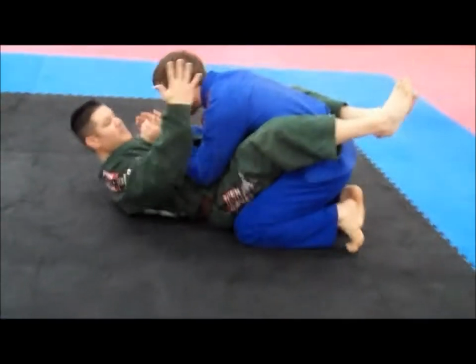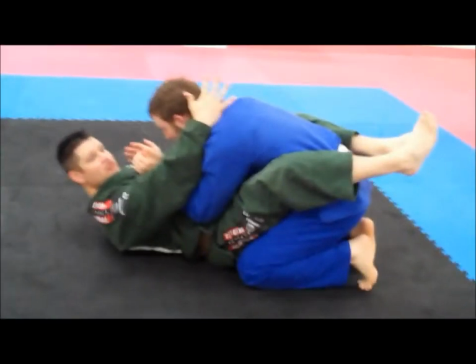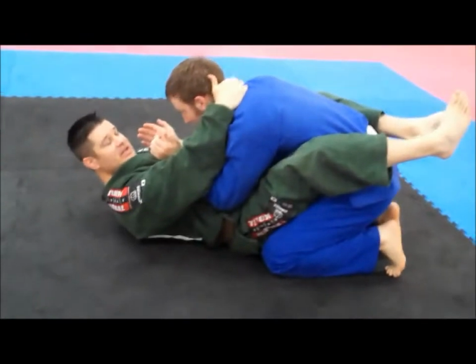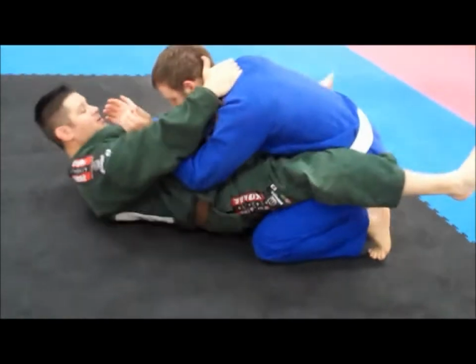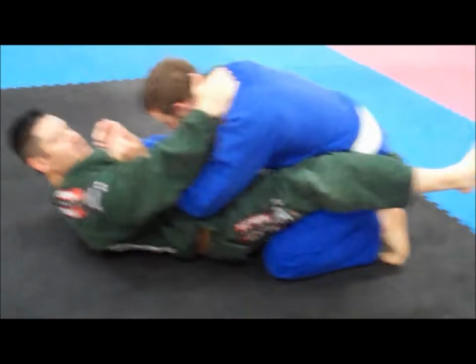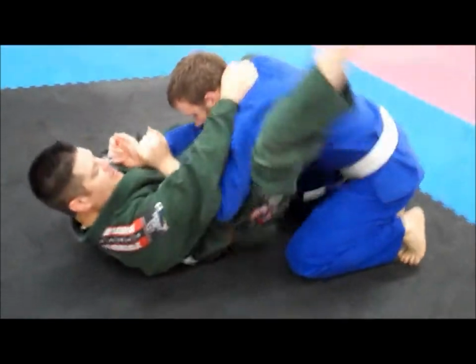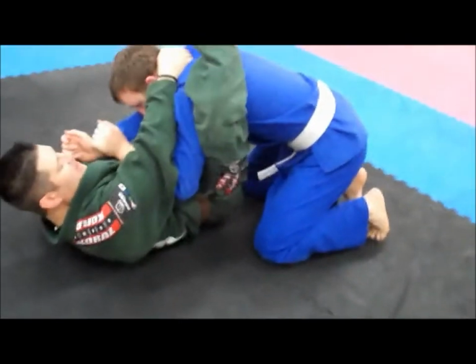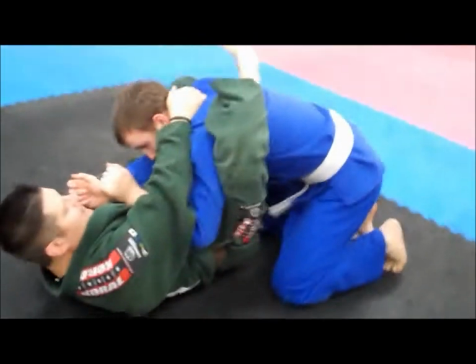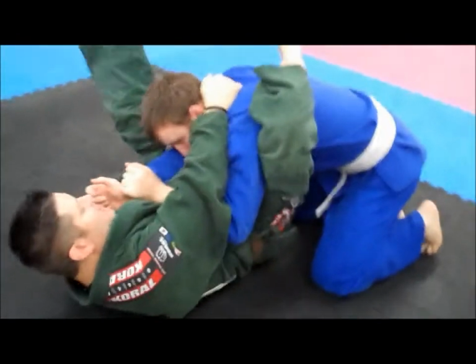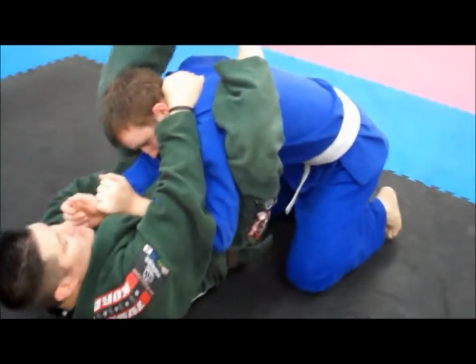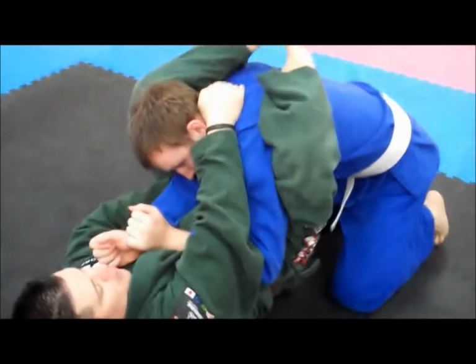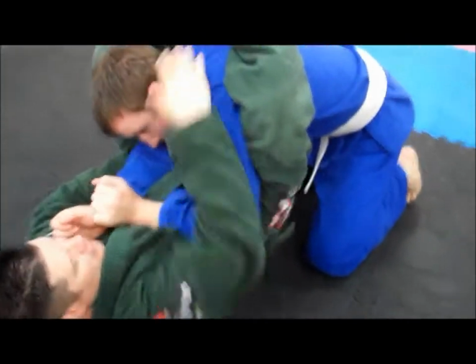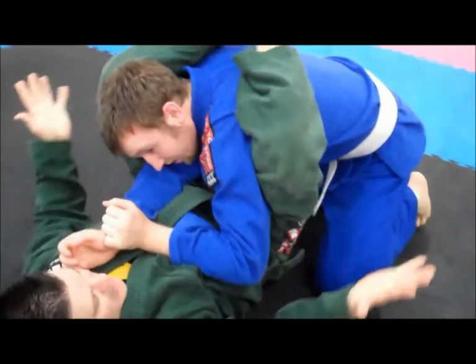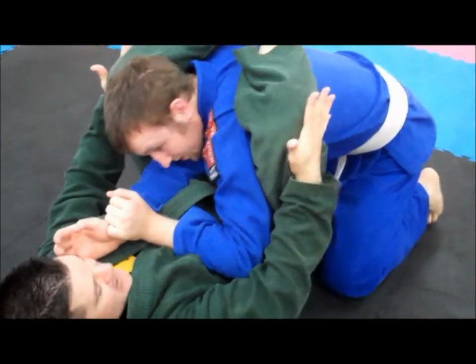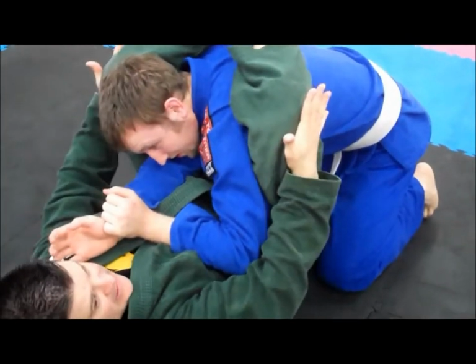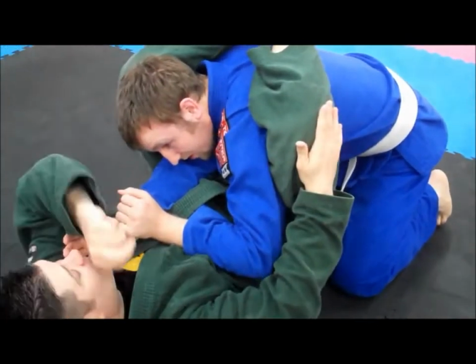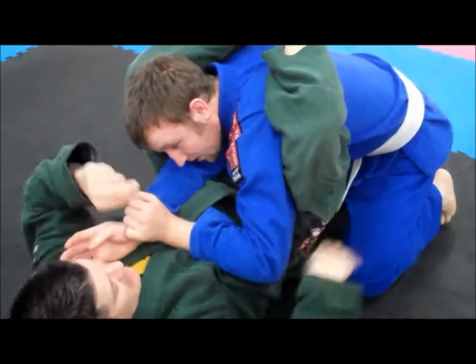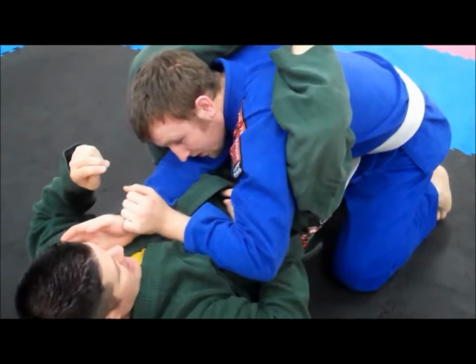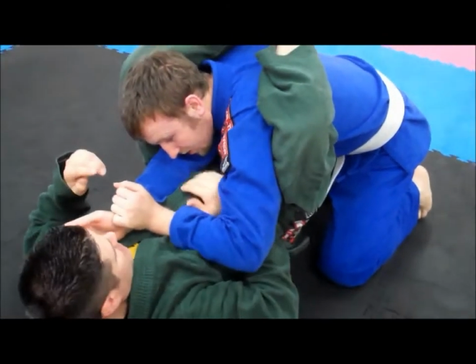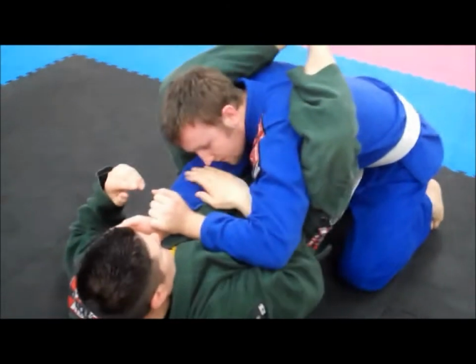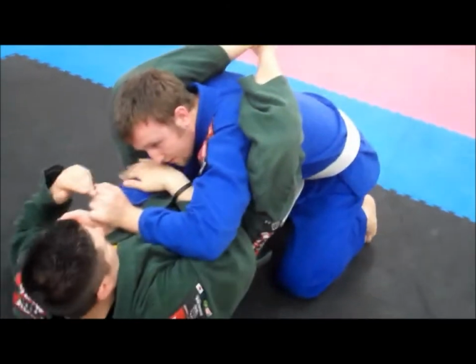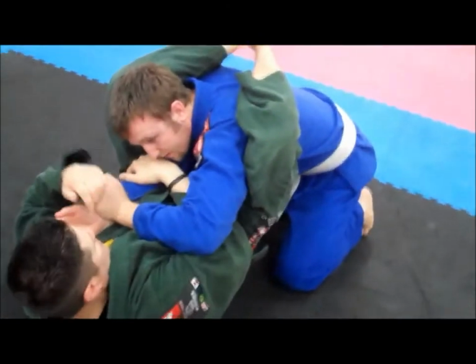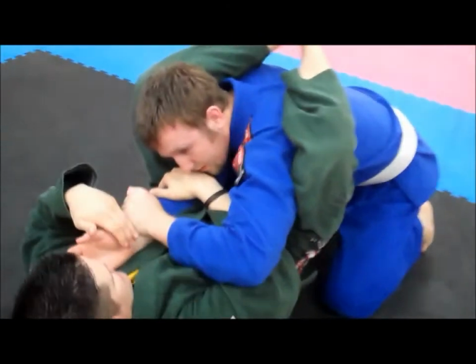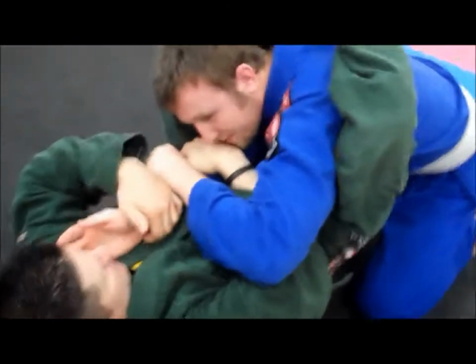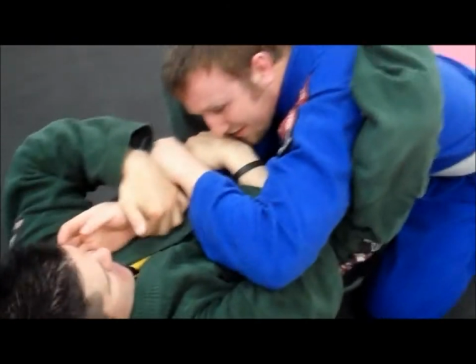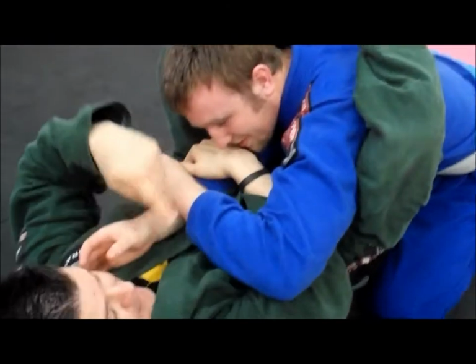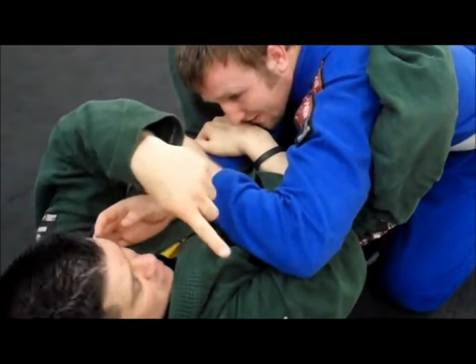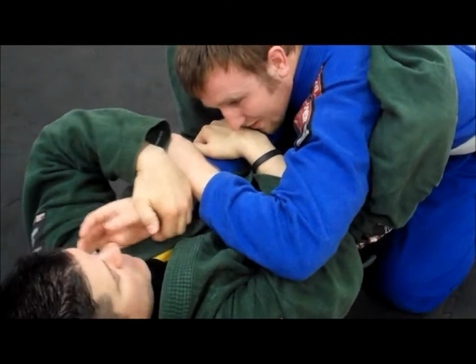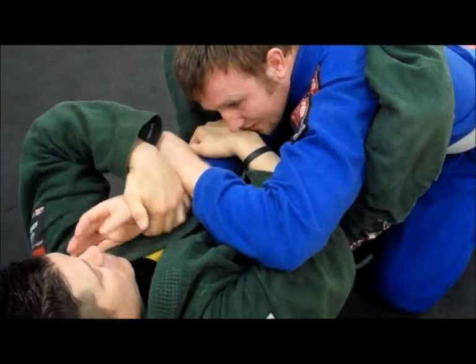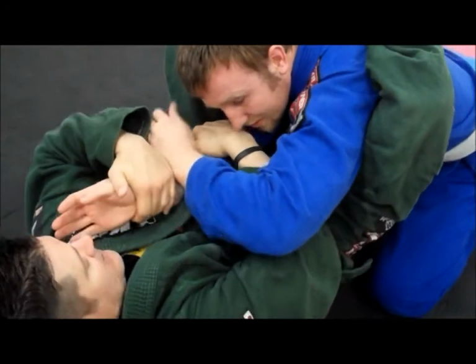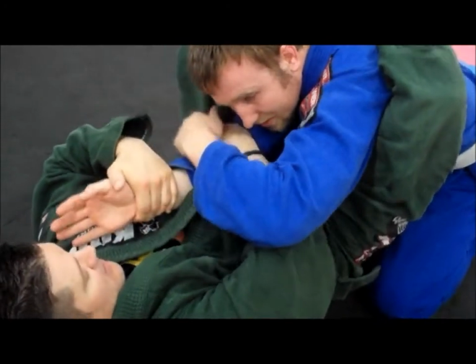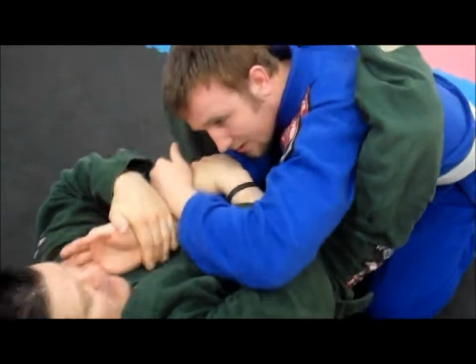I control his head, foot on the hip, this leg comes up high, this leg goes over the shoulder, pinching my knees, making everything tight. Hand comes in here — don't hit the guy's nose — and then my hips are going that way and his wrist is going that way.